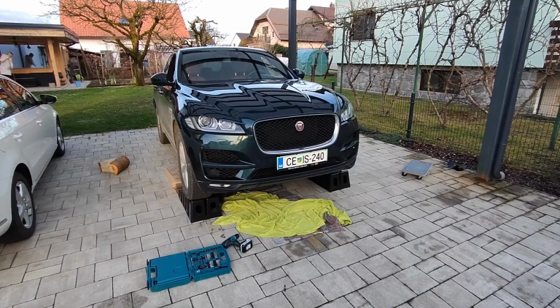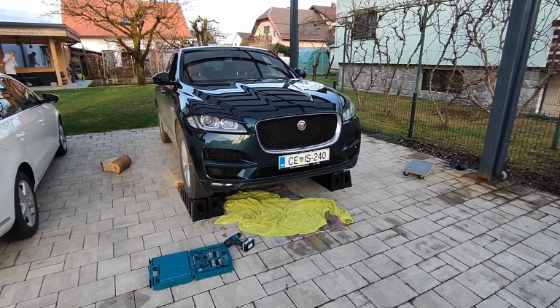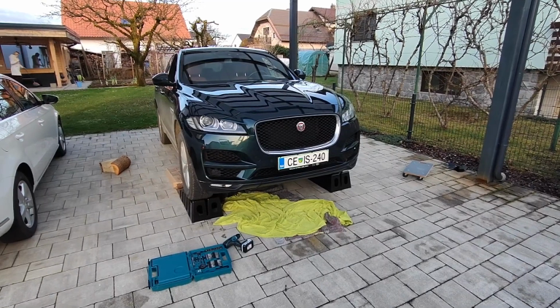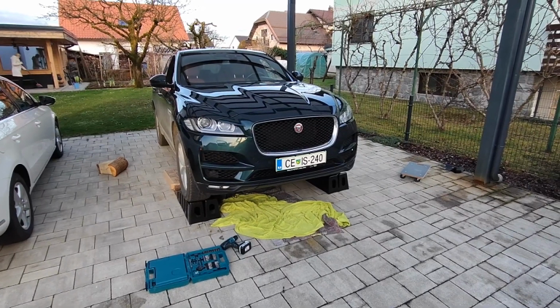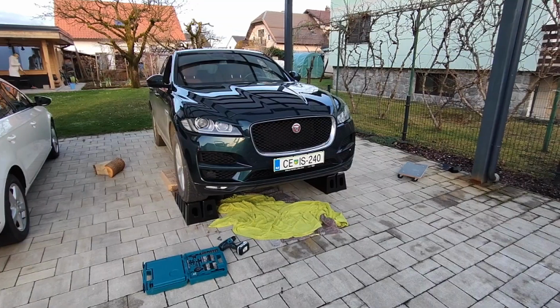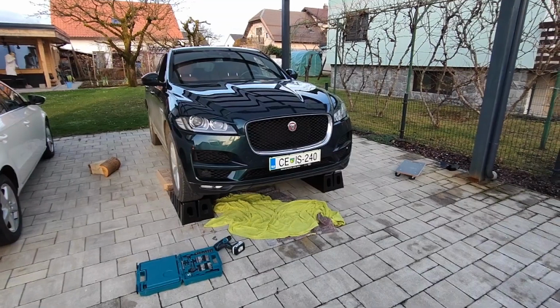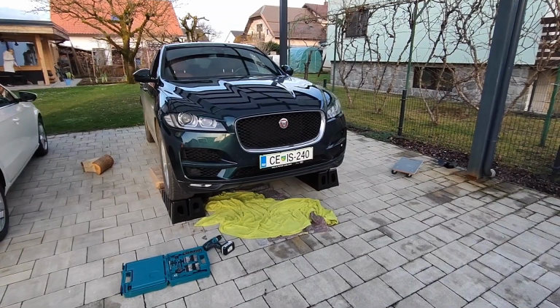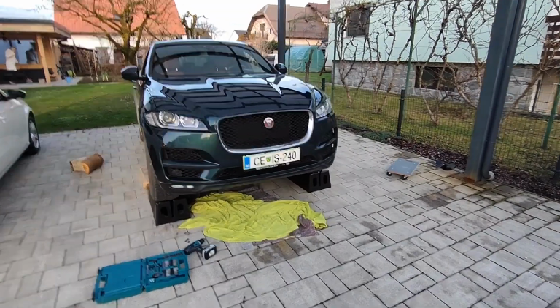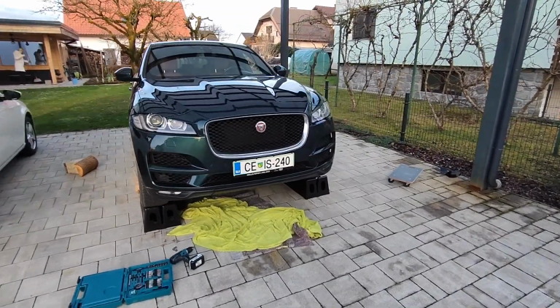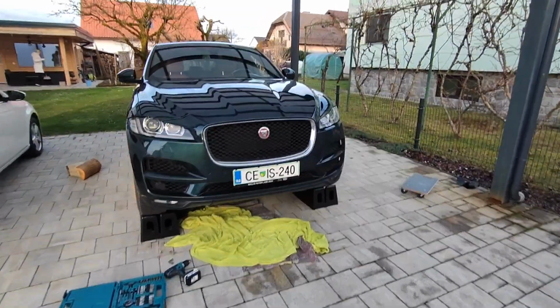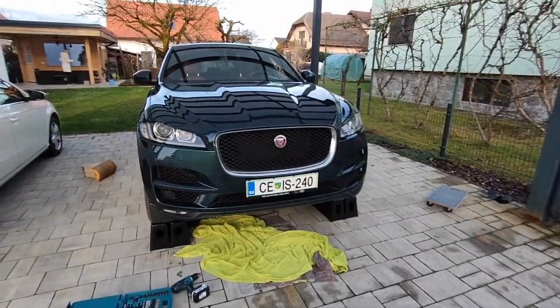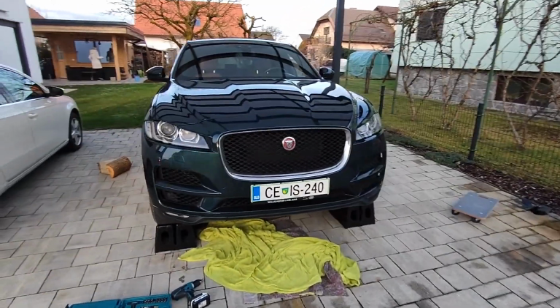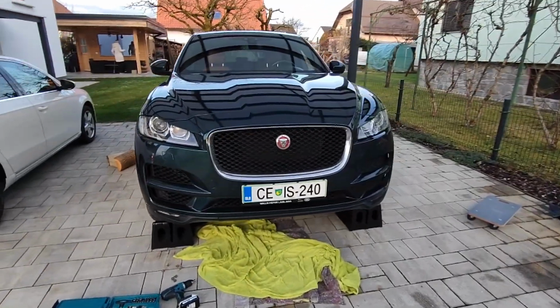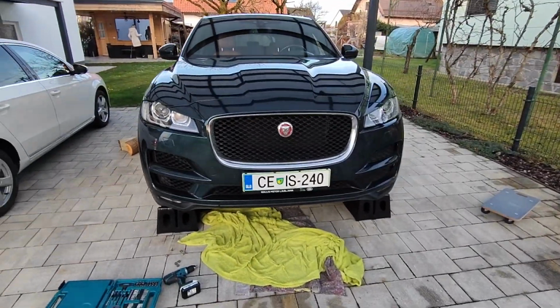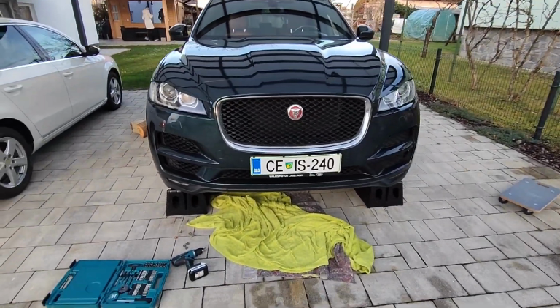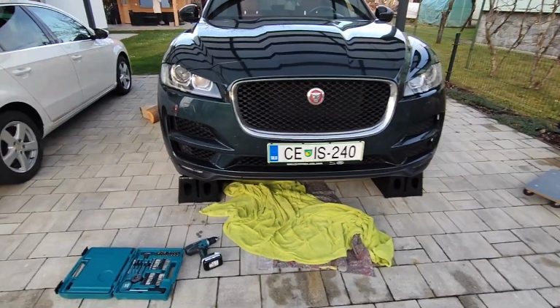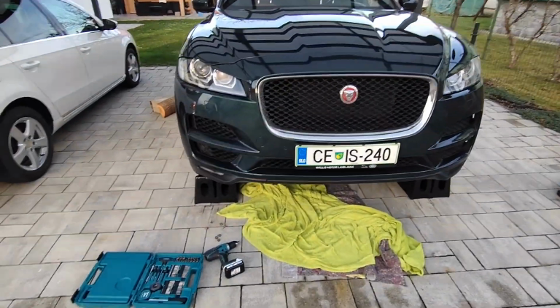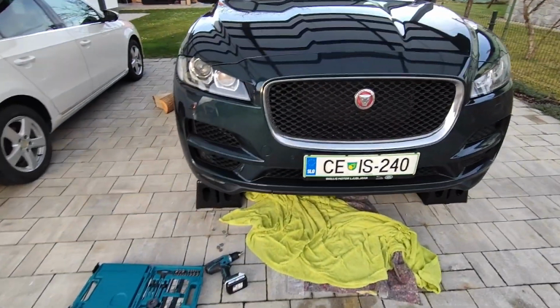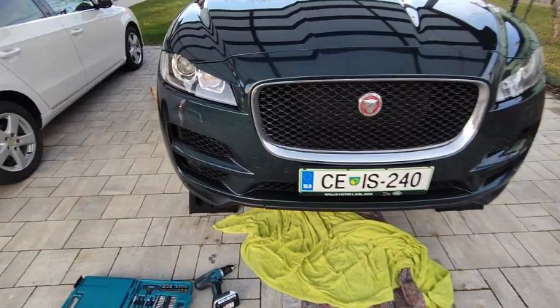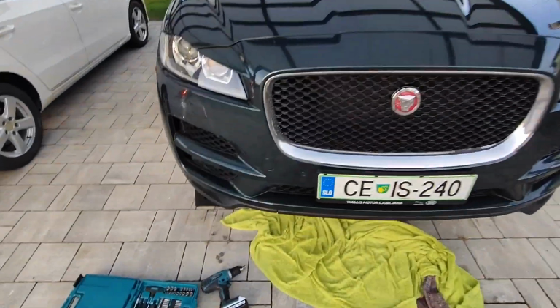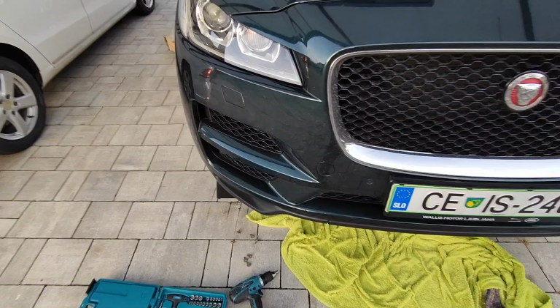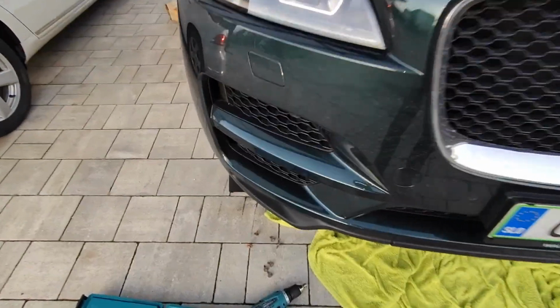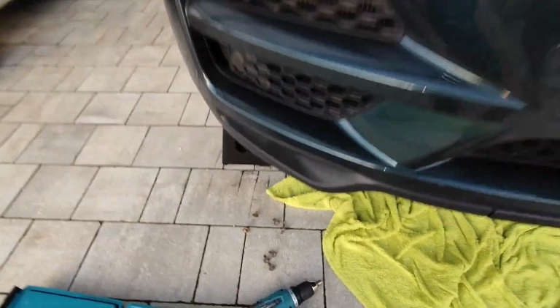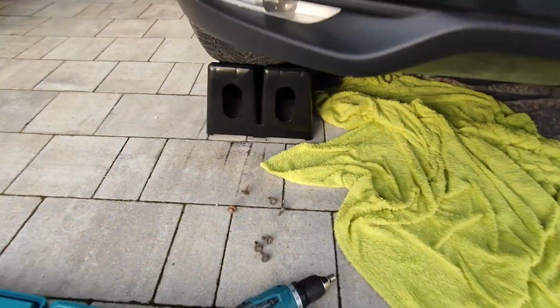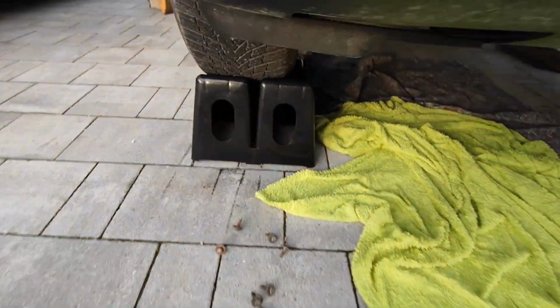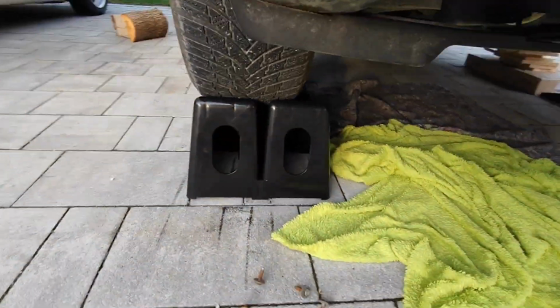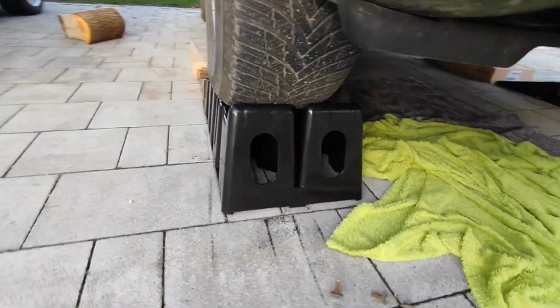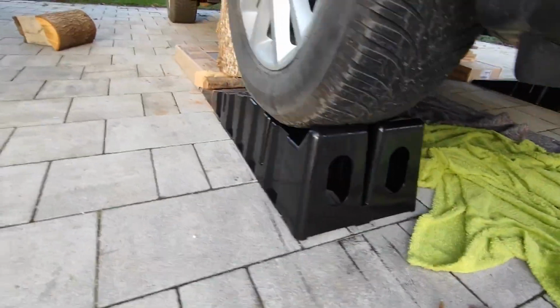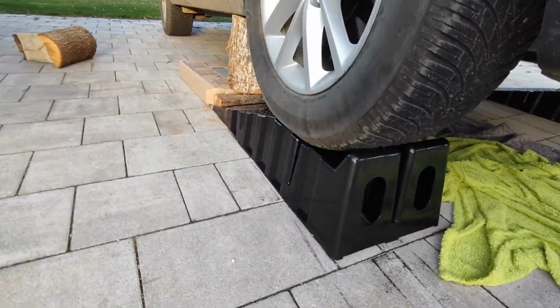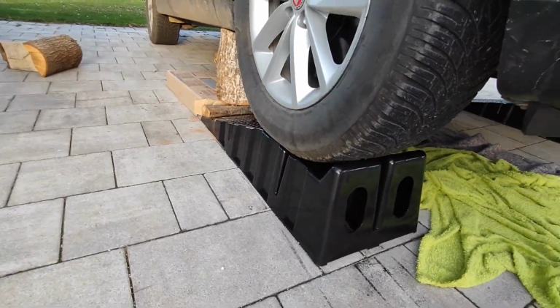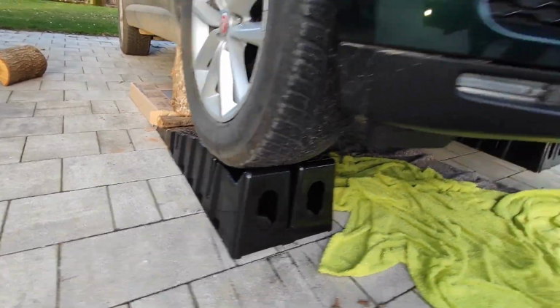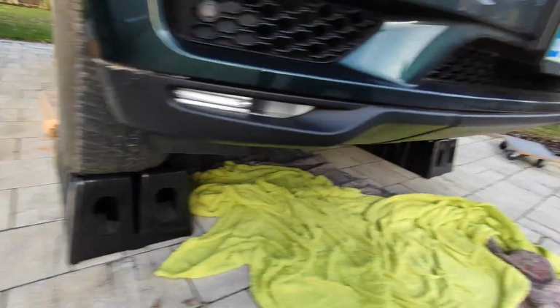Hello guys, so I'm going to show you how to check if you have a crack in your metal casing of the steering rack. You only have to lift the car a little bit so it stands like this.